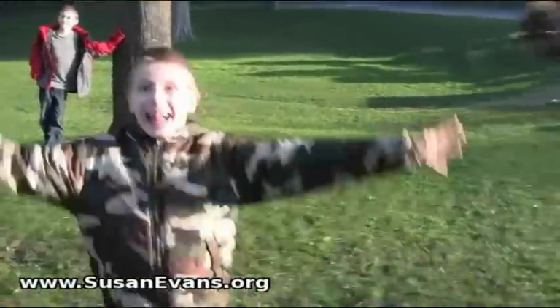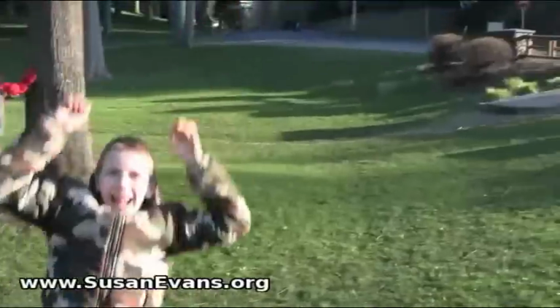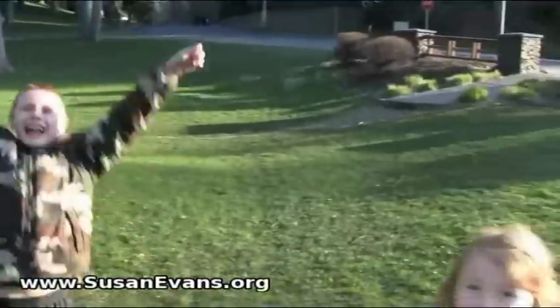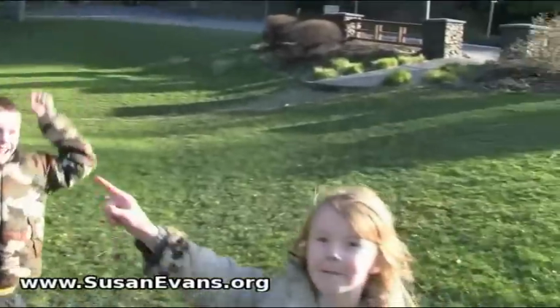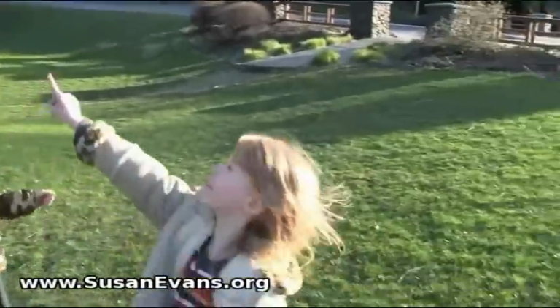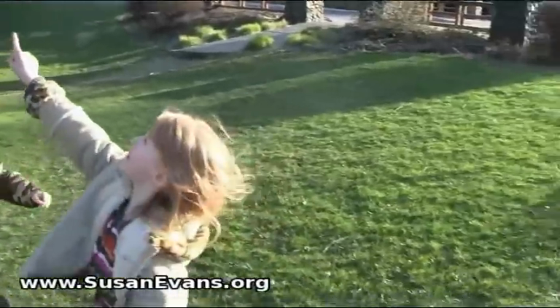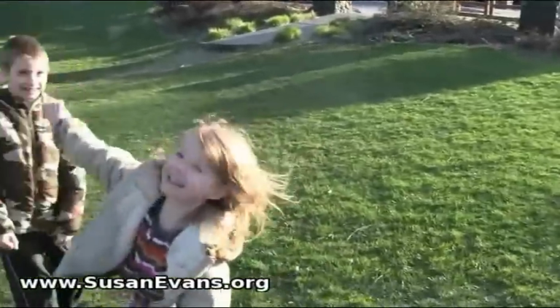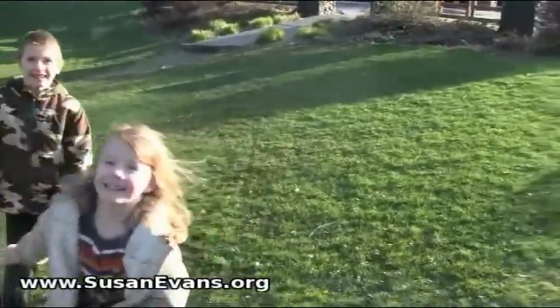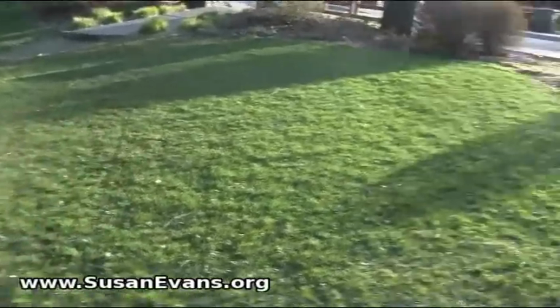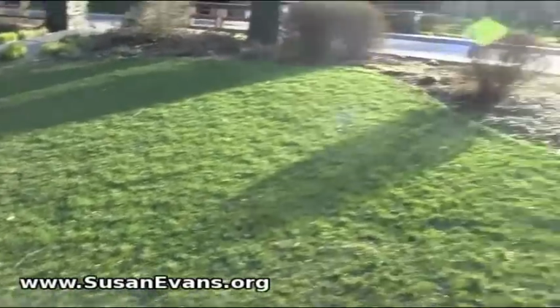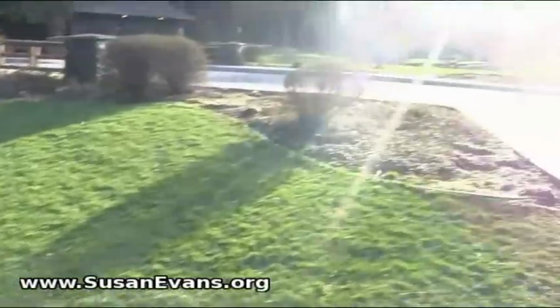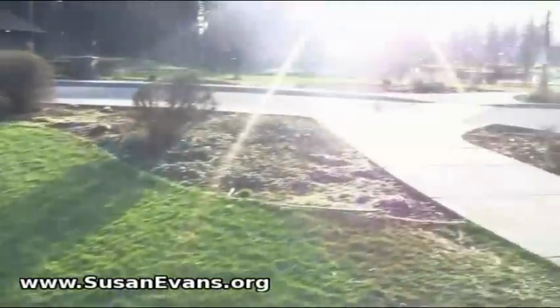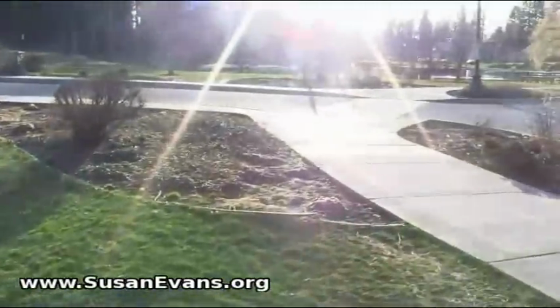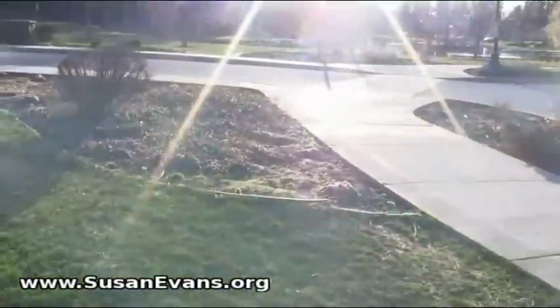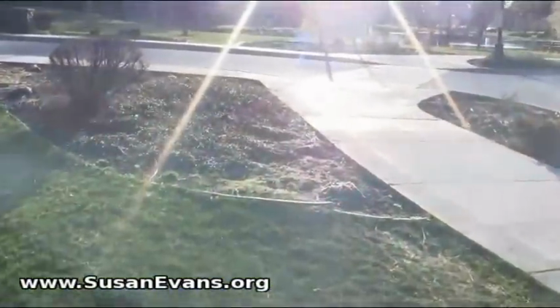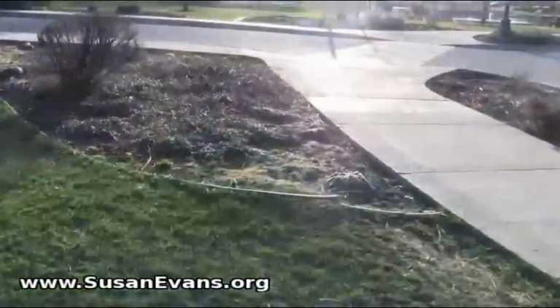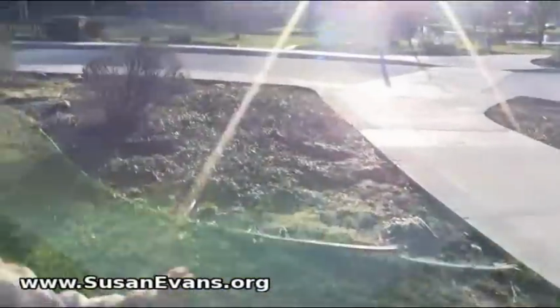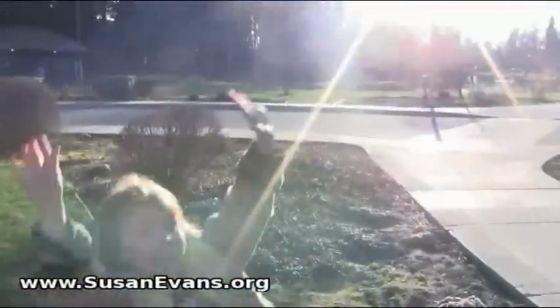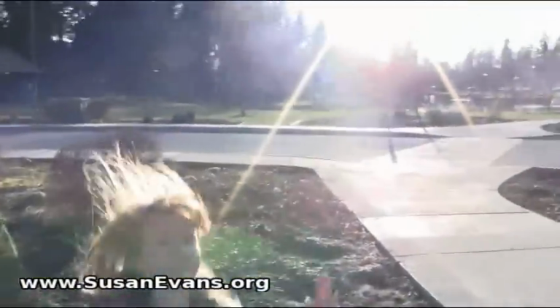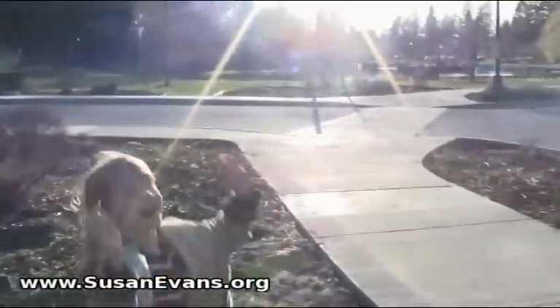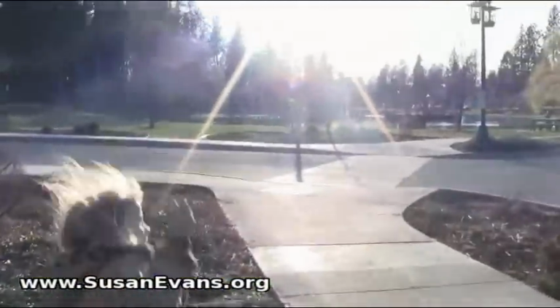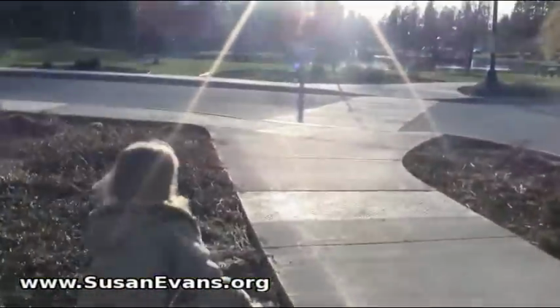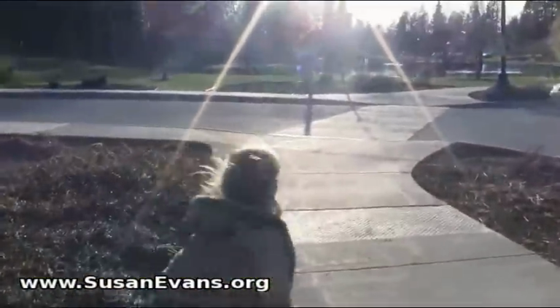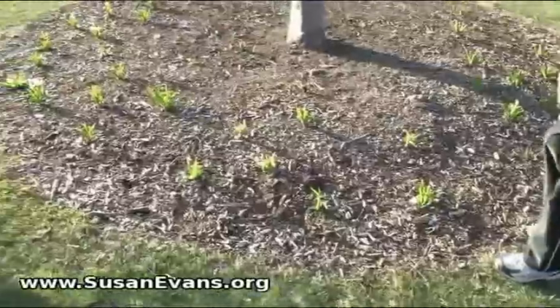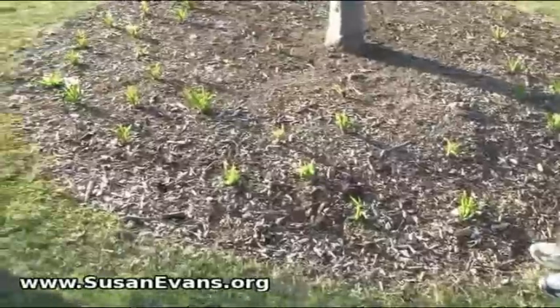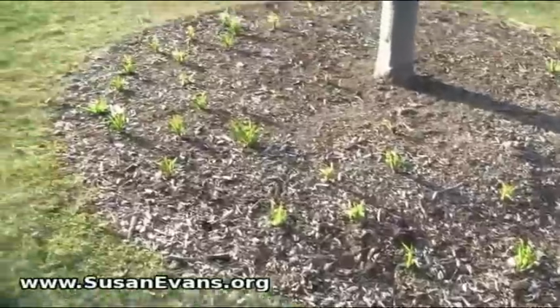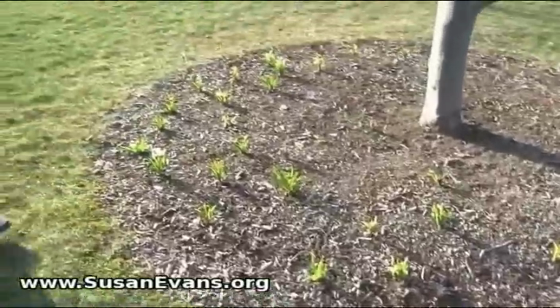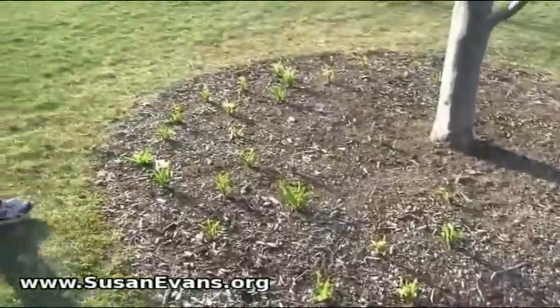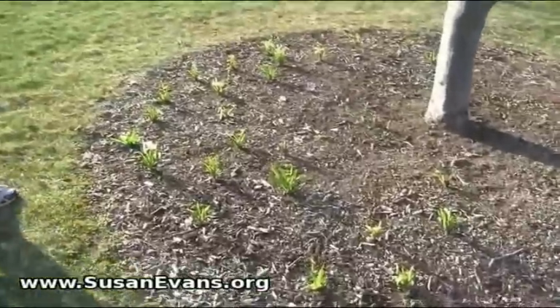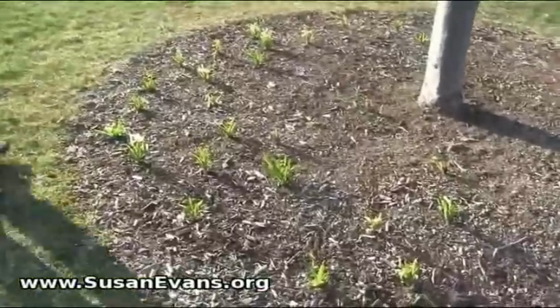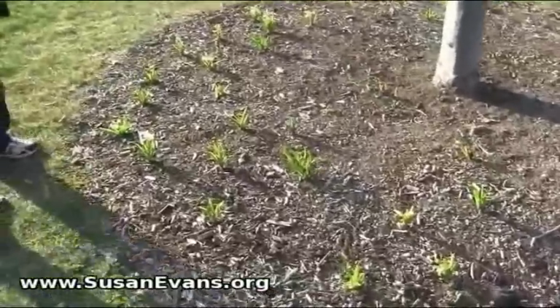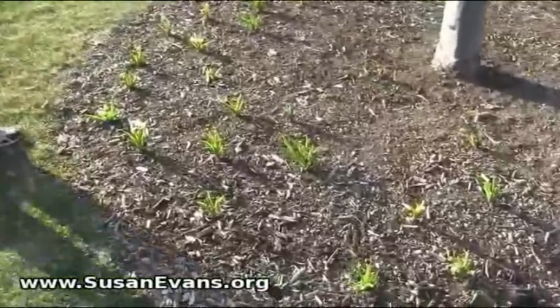Can you zoom up on that? I did. That's great. Come on, let's keep going. Here's some more signs of spring.